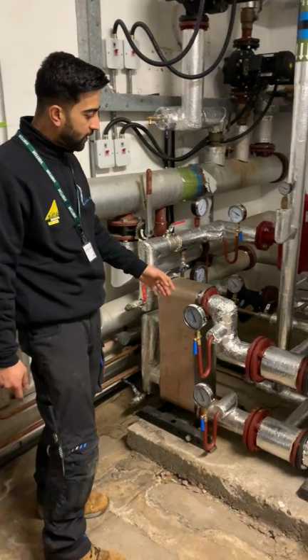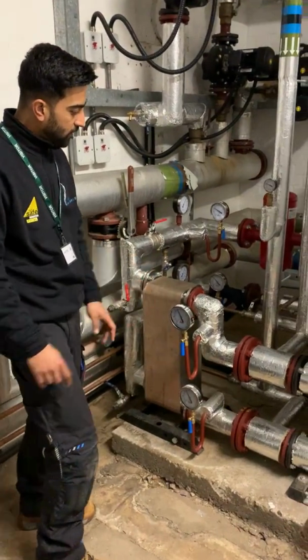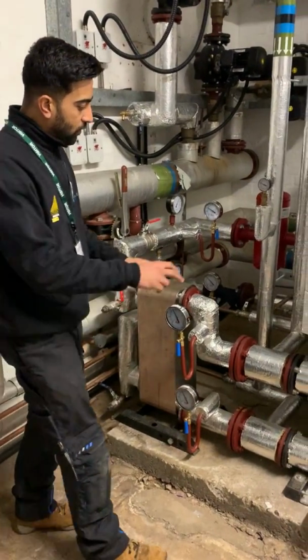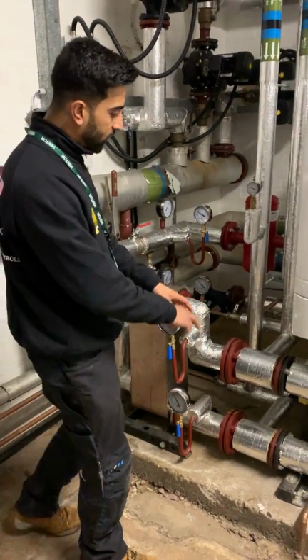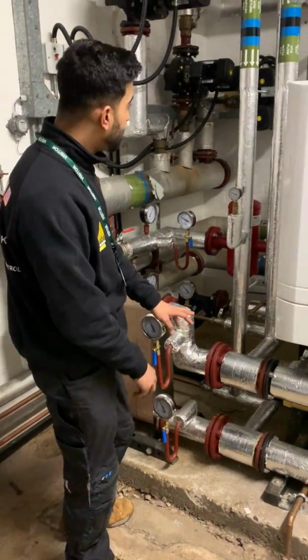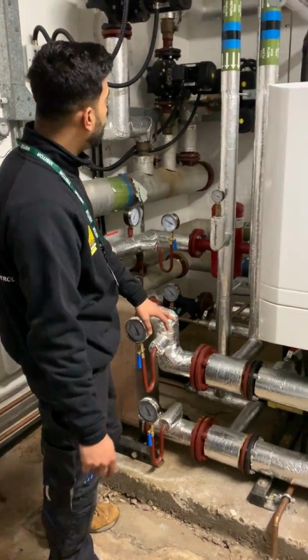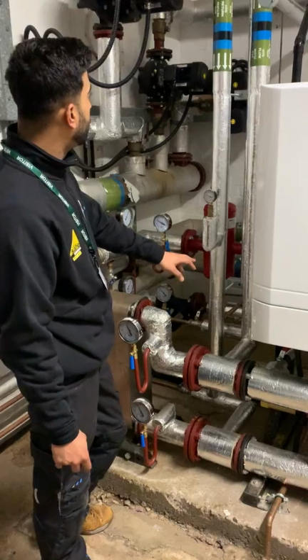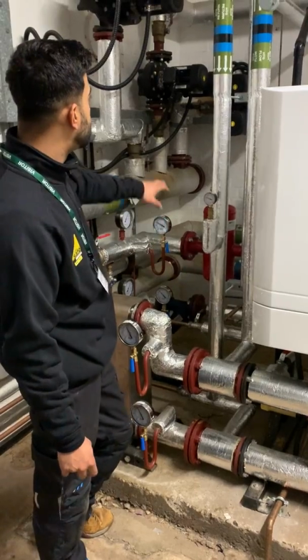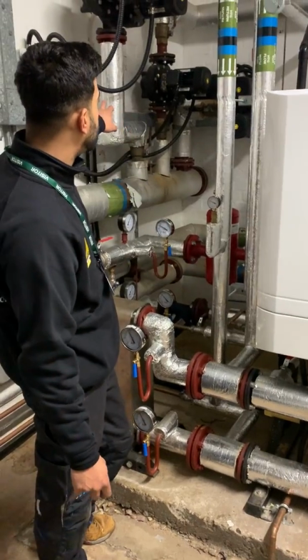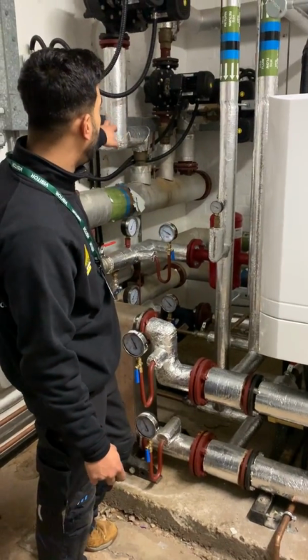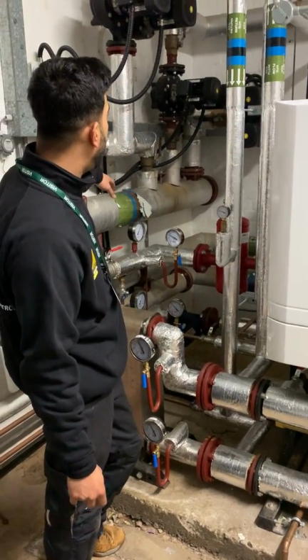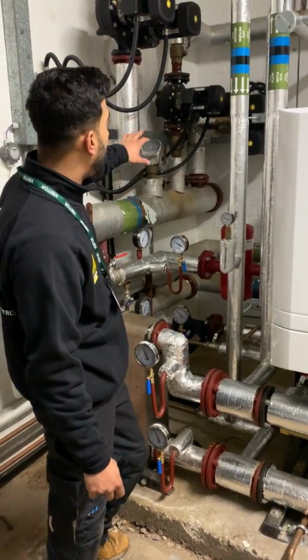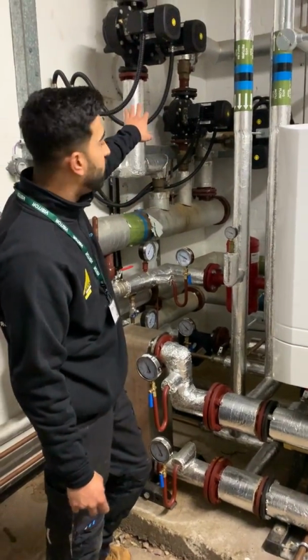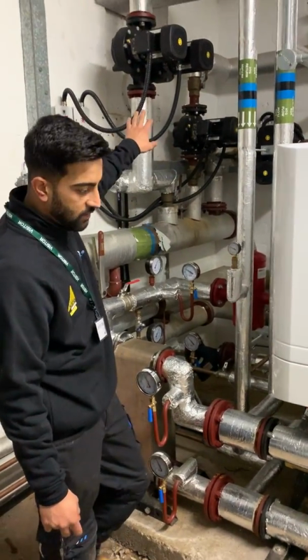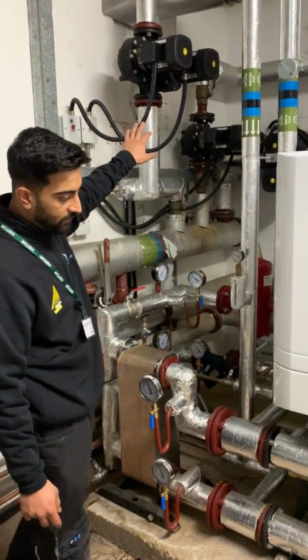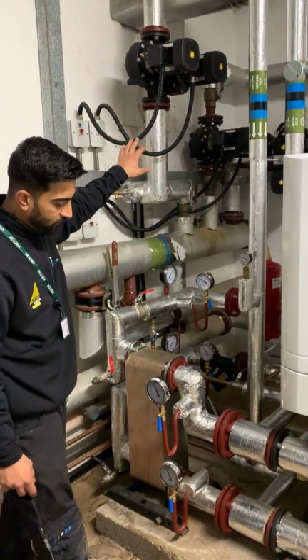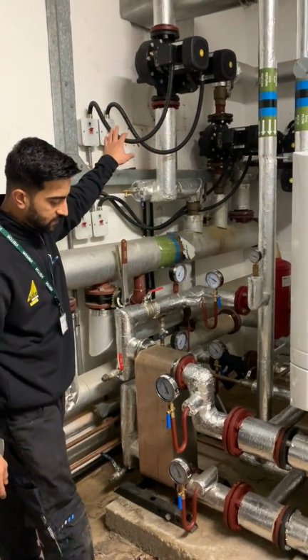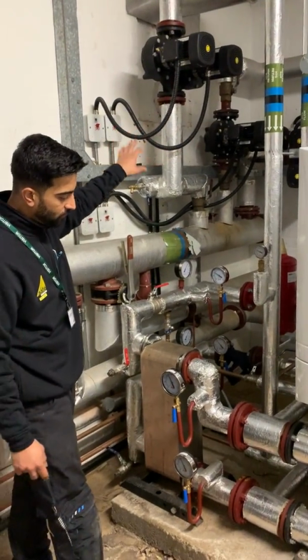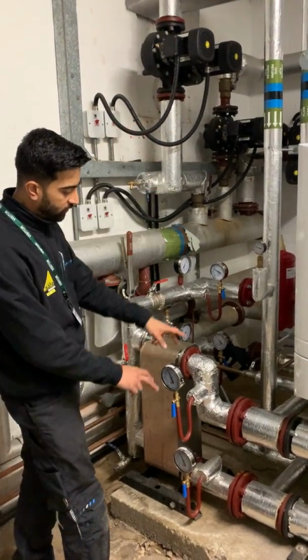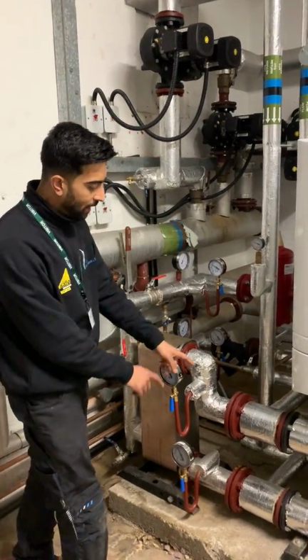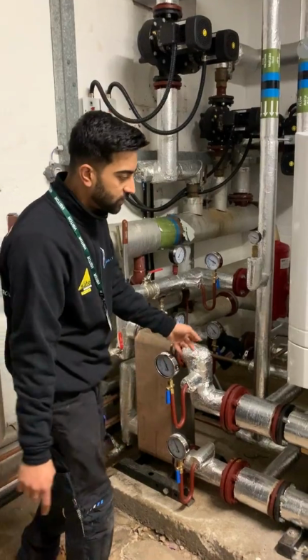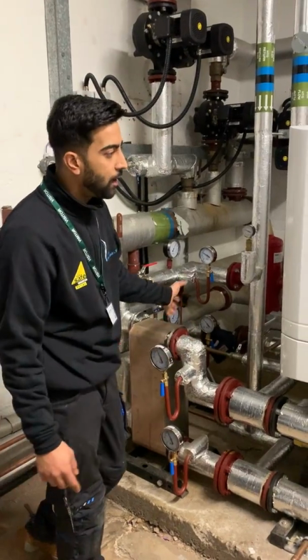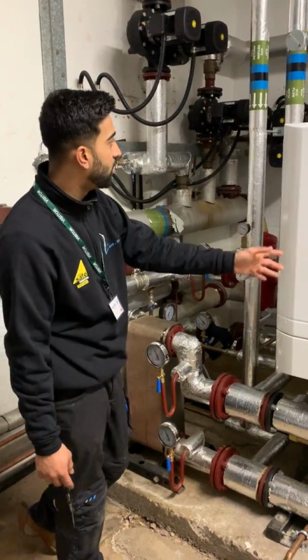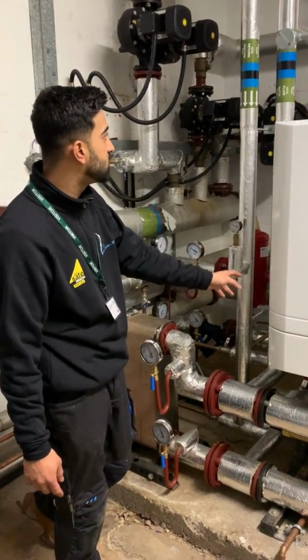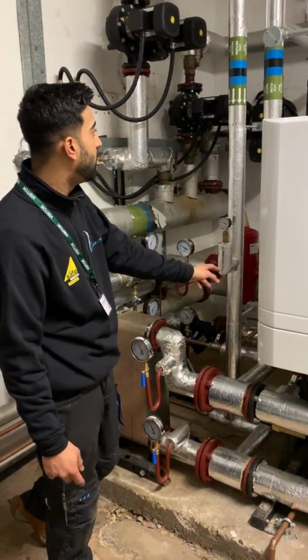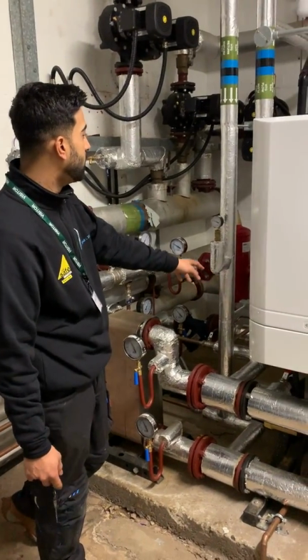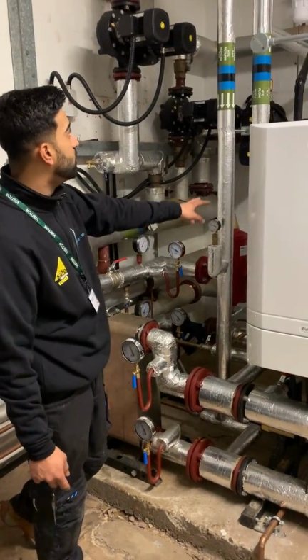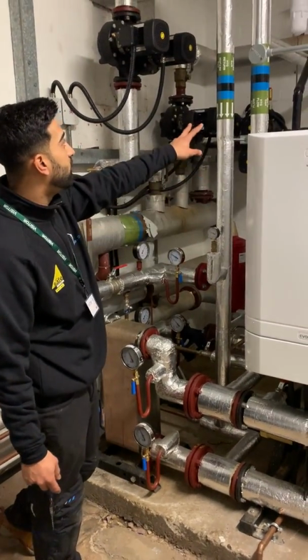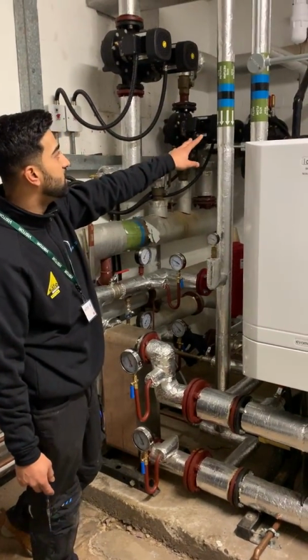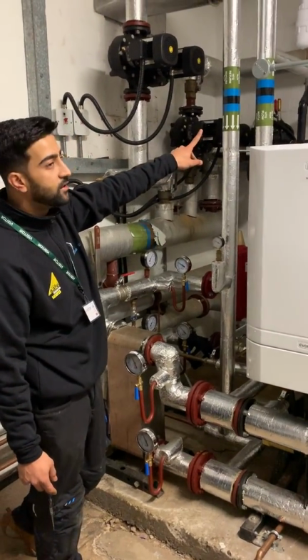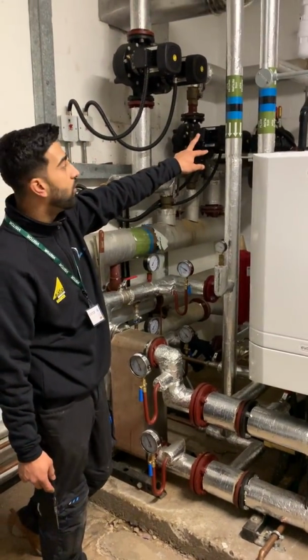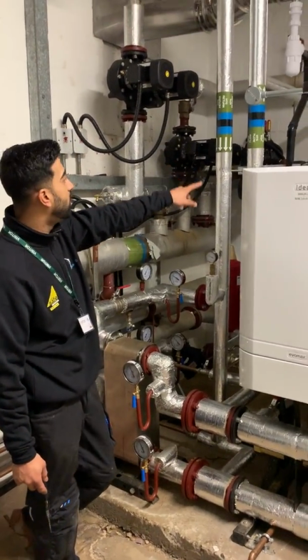And then what we've done with this one — because there was no diverter valve allowance for this system — was tap into the primary side of the system and use that cylinder flow and return.